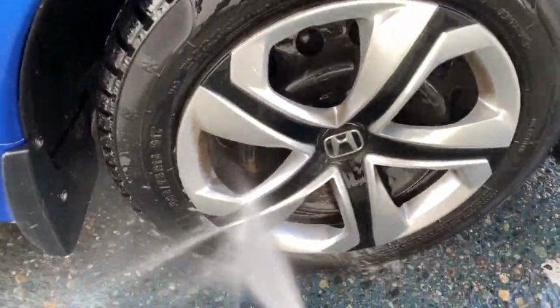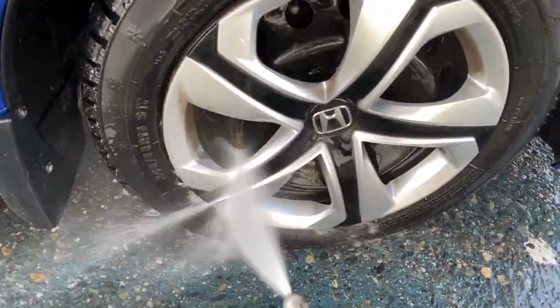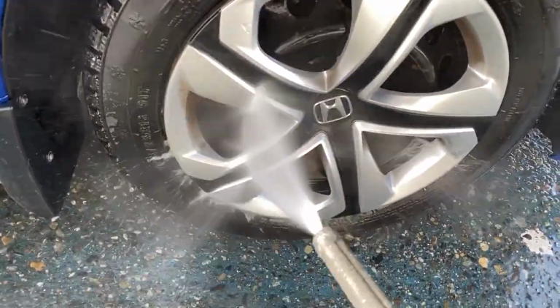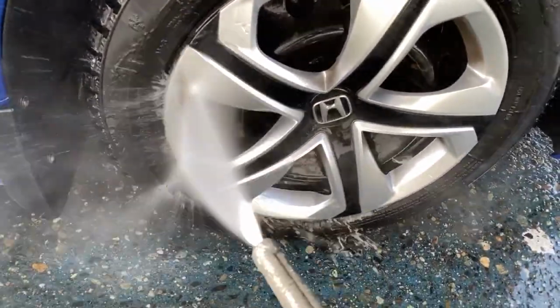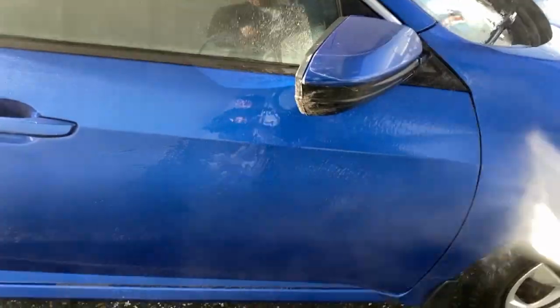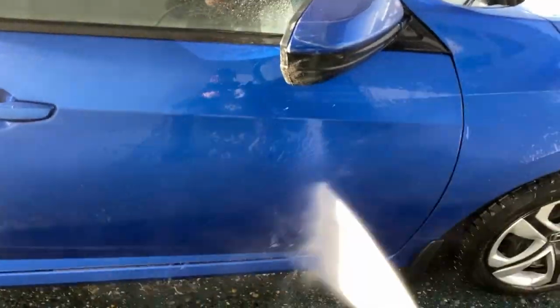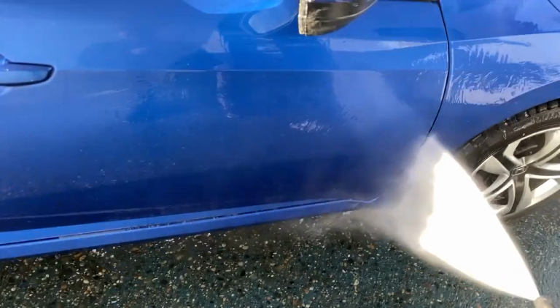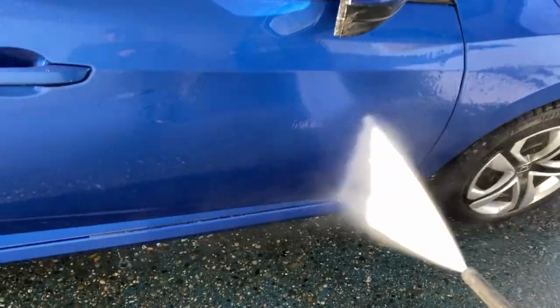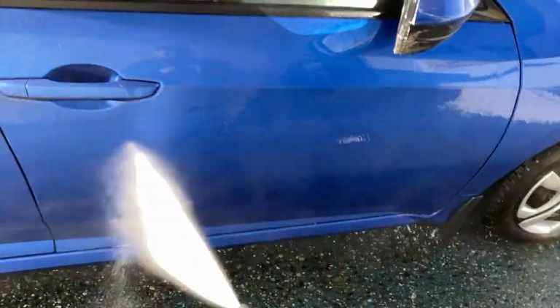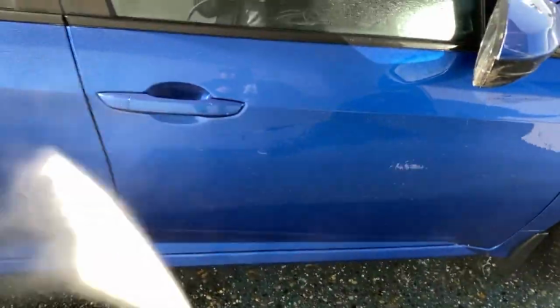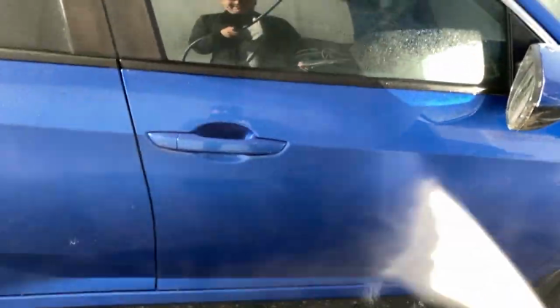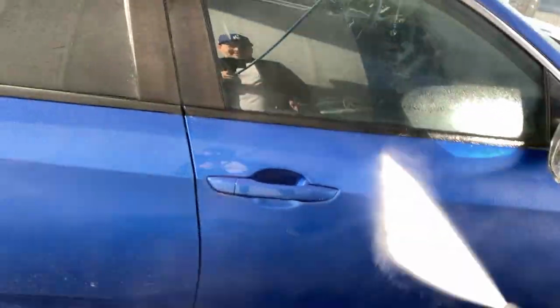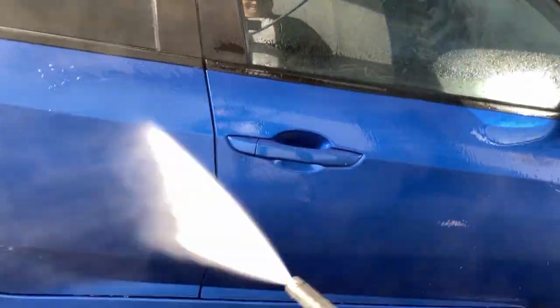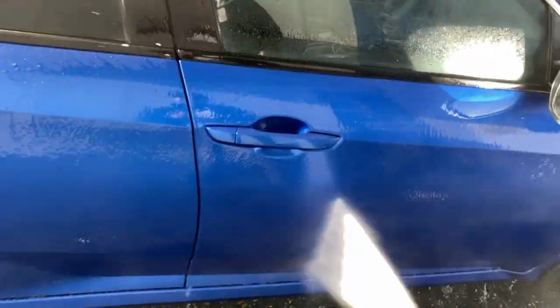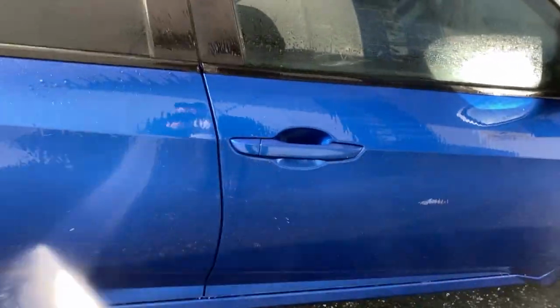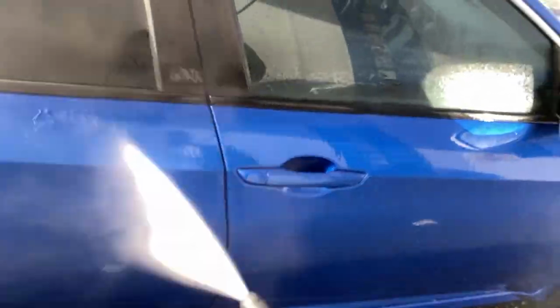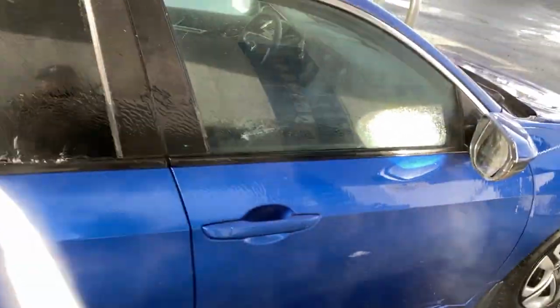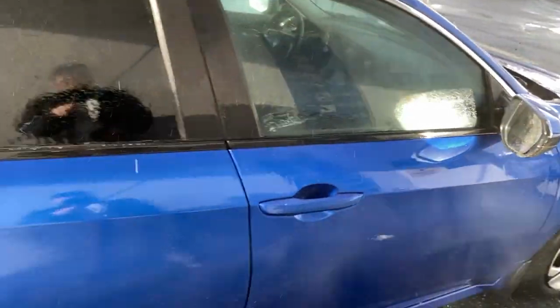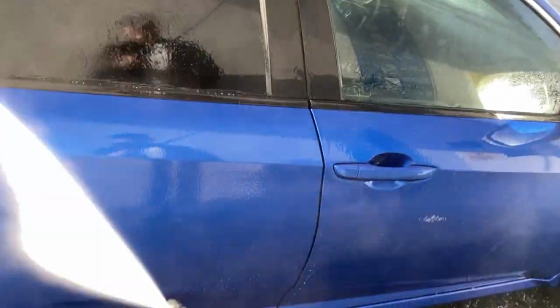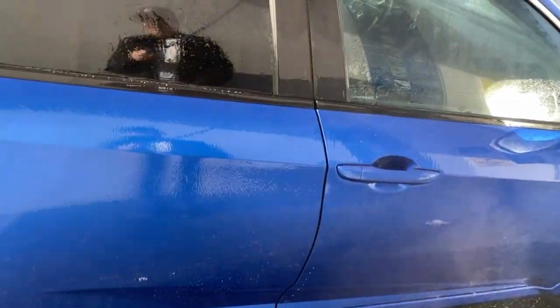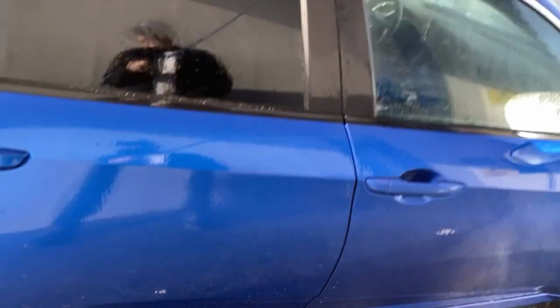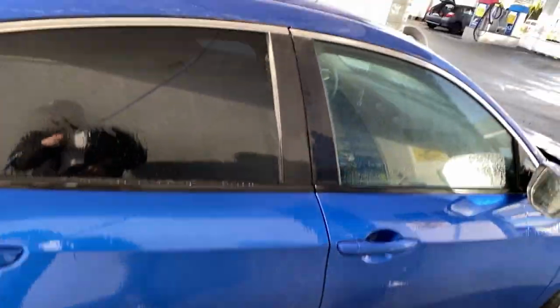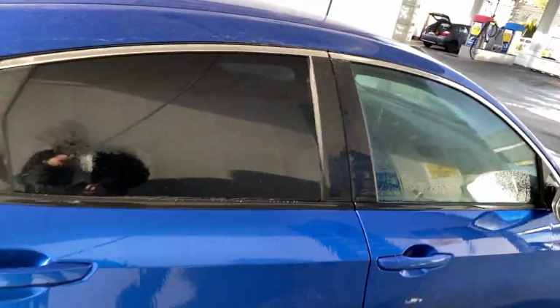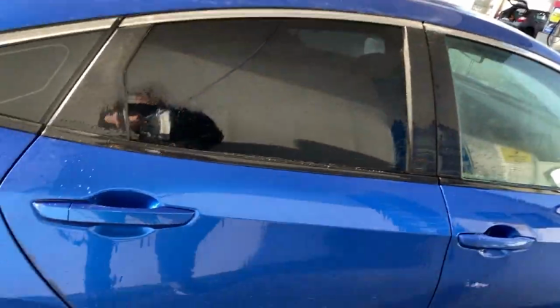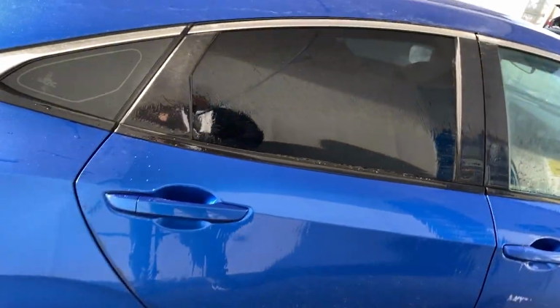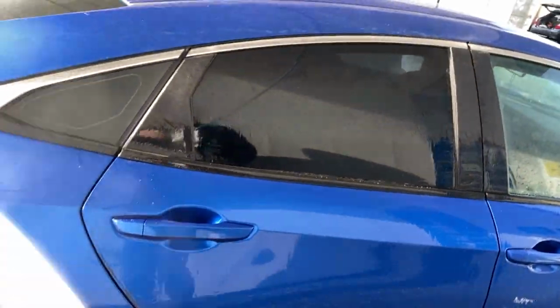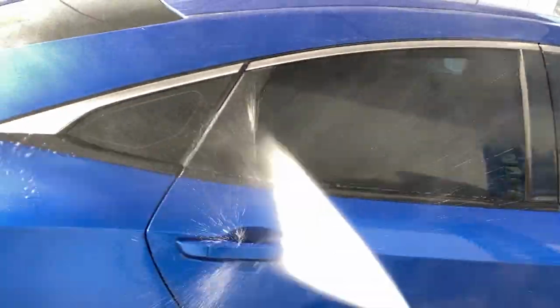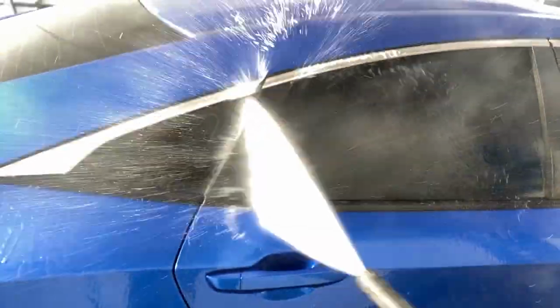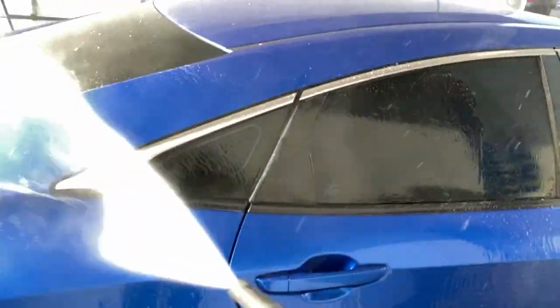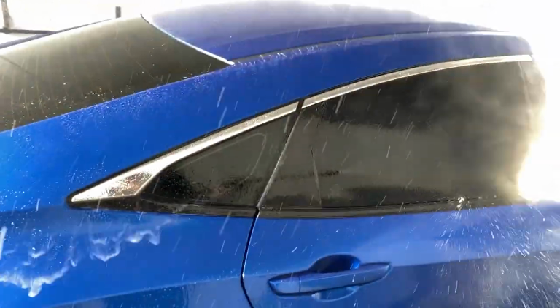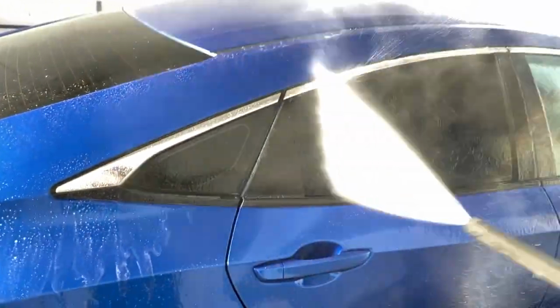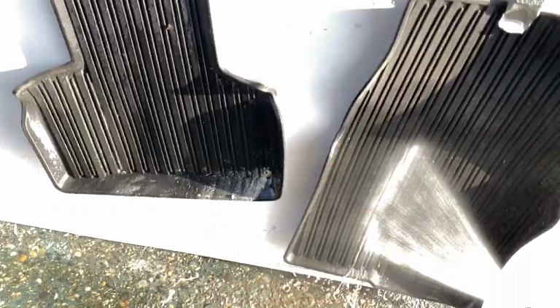Step 1: Pre-soak. You're going to want to pre-soak your car just with normal water, rinsing off any loose mud, dirt off of your car, your tires, your mats.